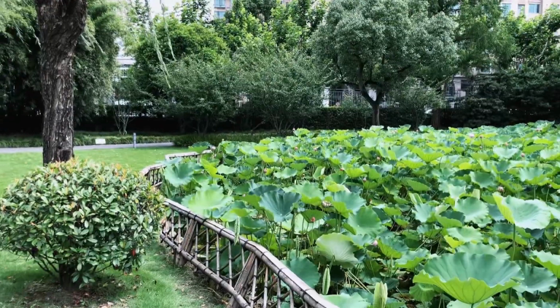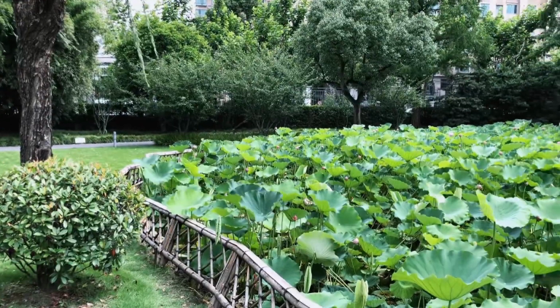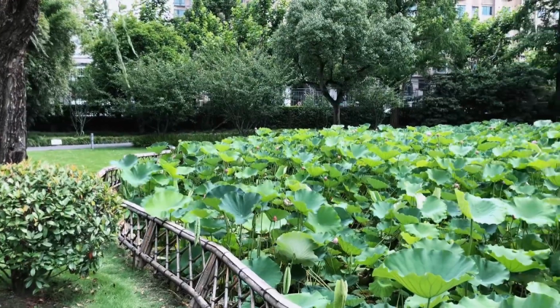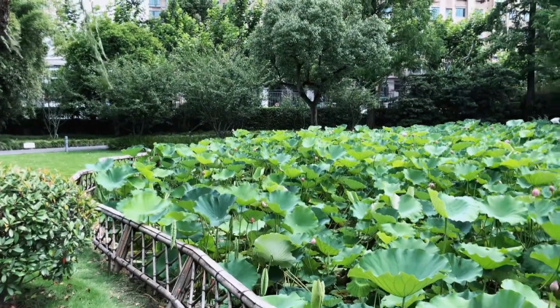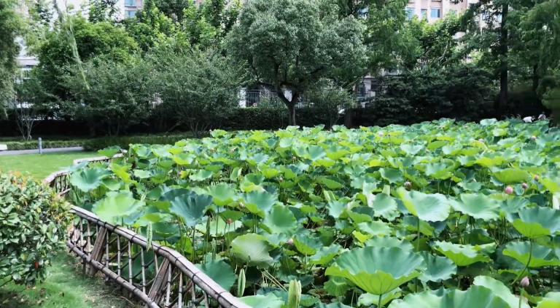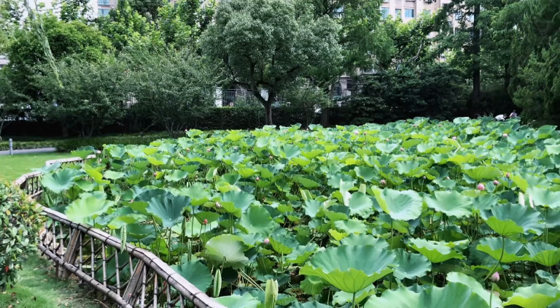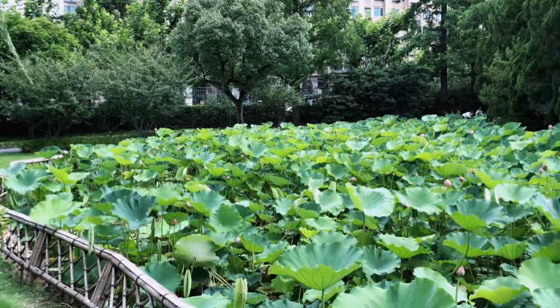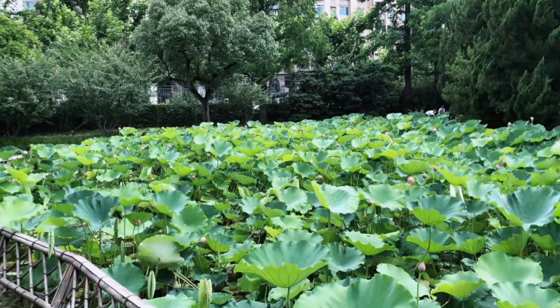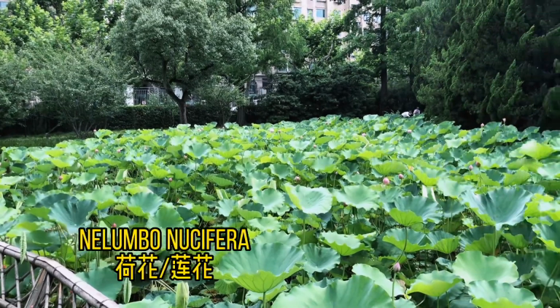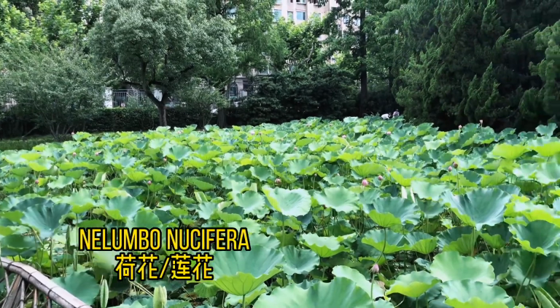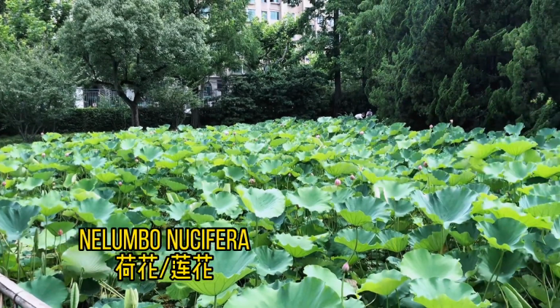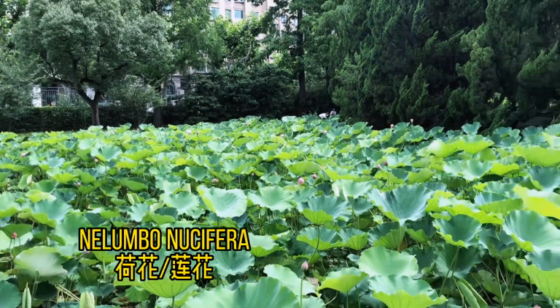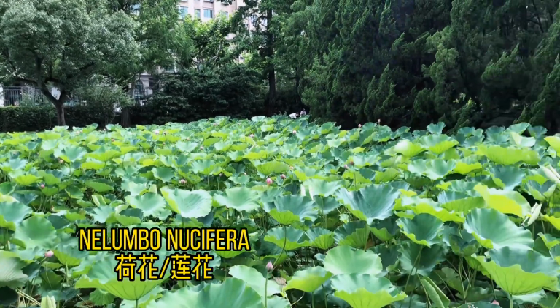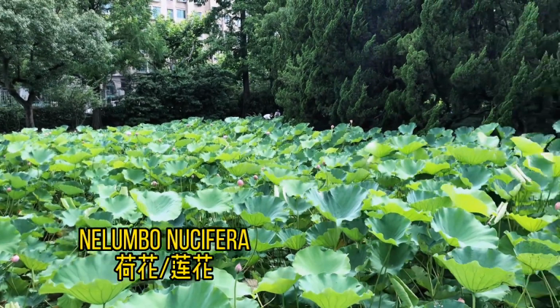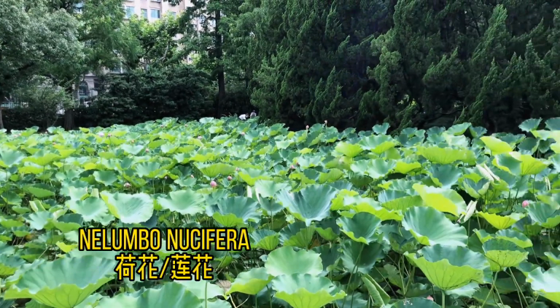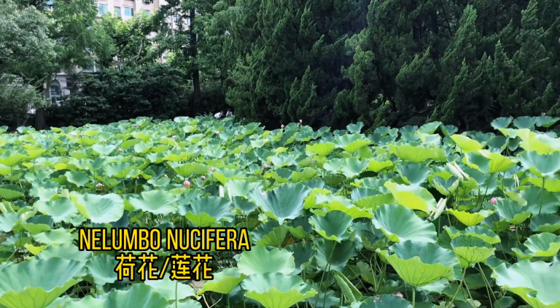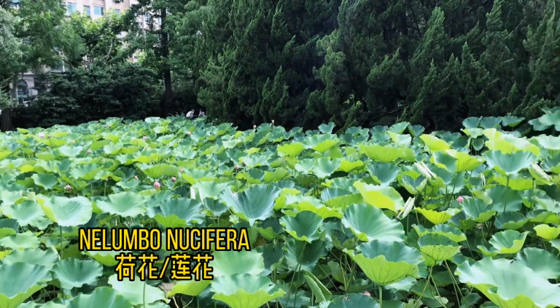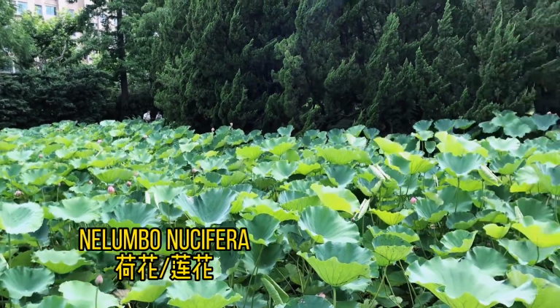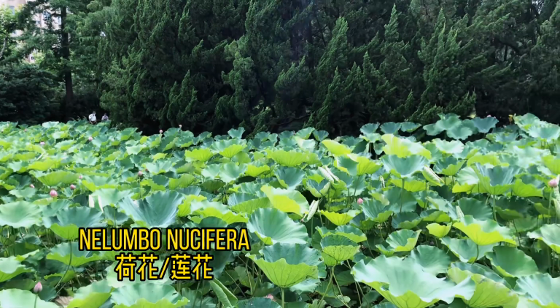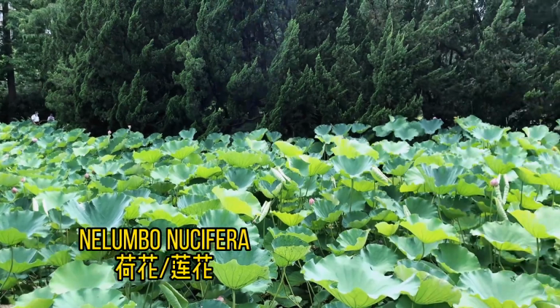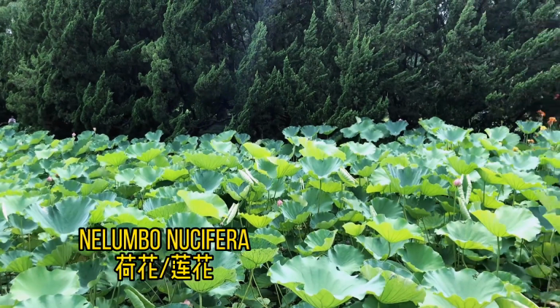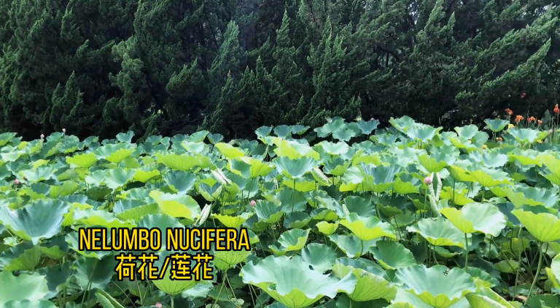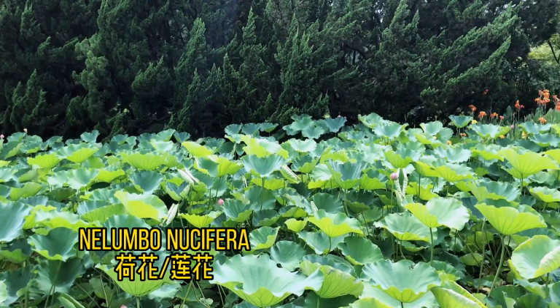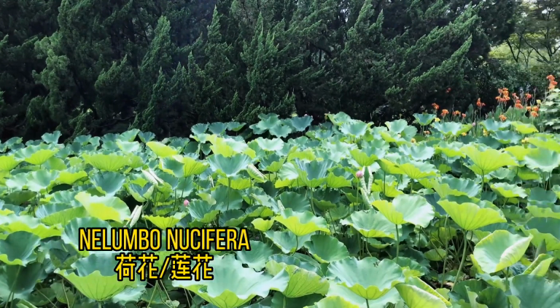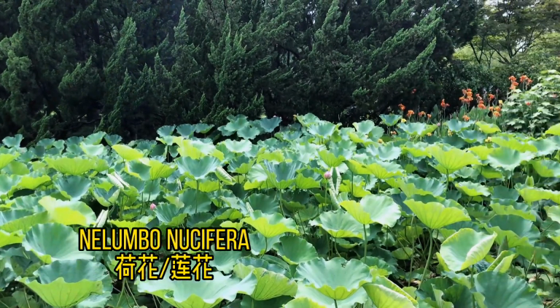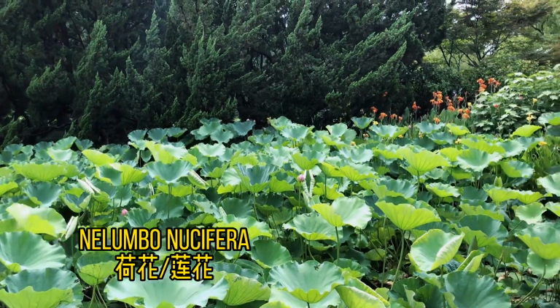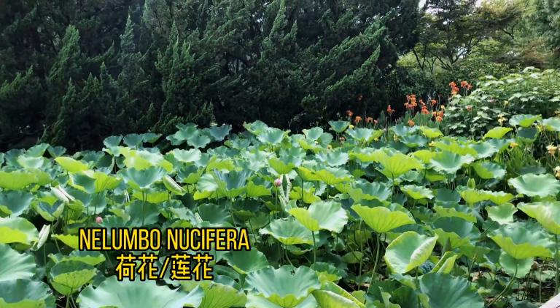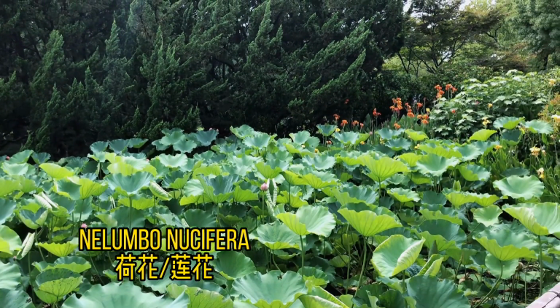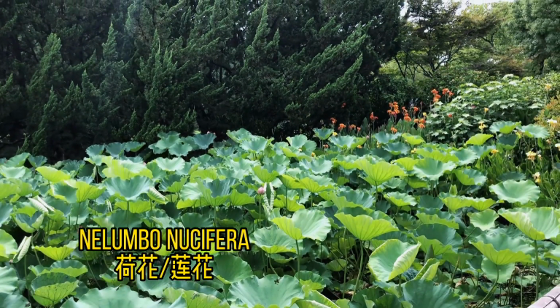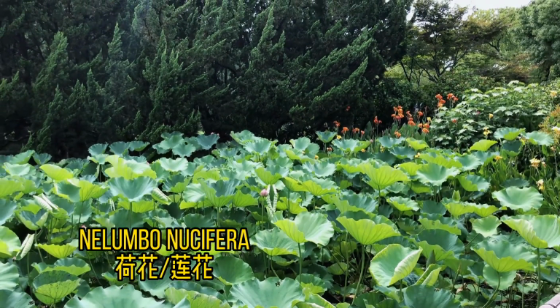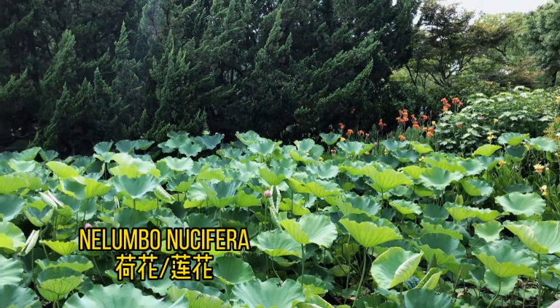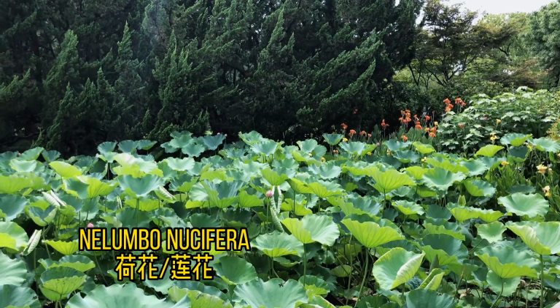Now is the lotus season of course. As you can see, they are not open because they tend to bloom and open in the morning. In the evening they are closed, so now we can't see any open ones.